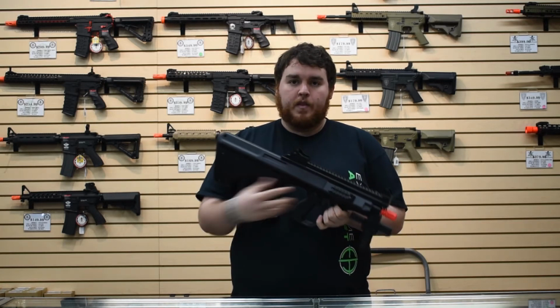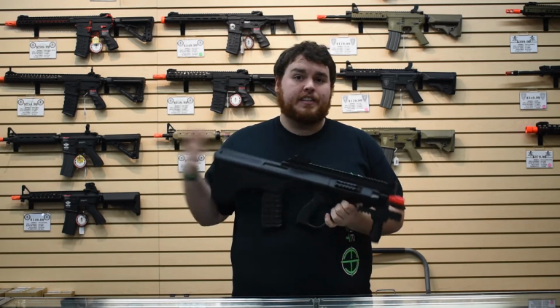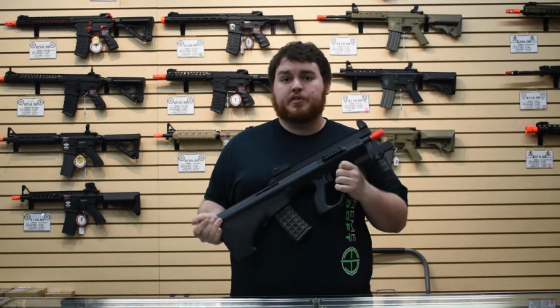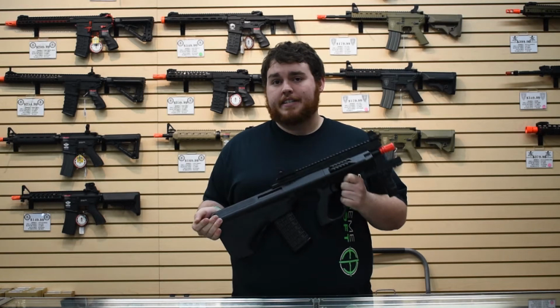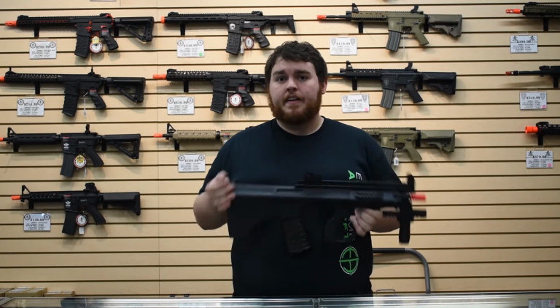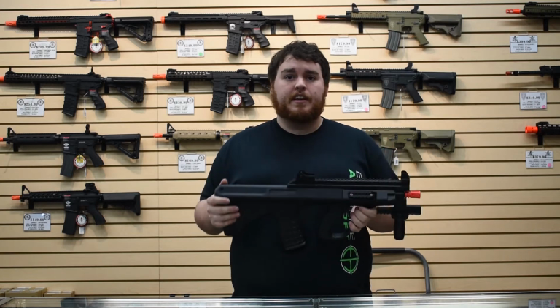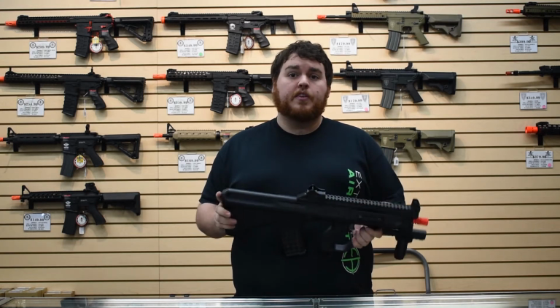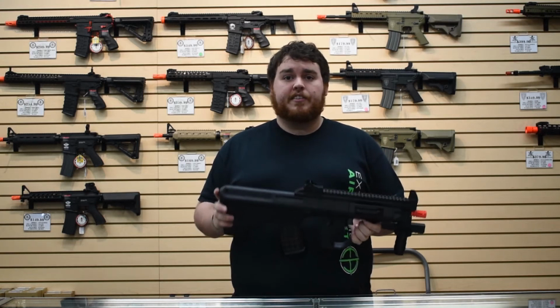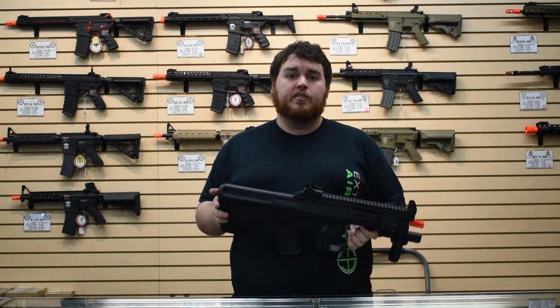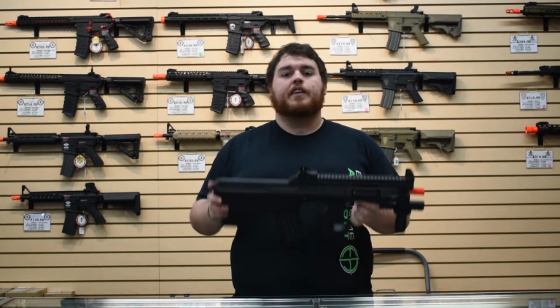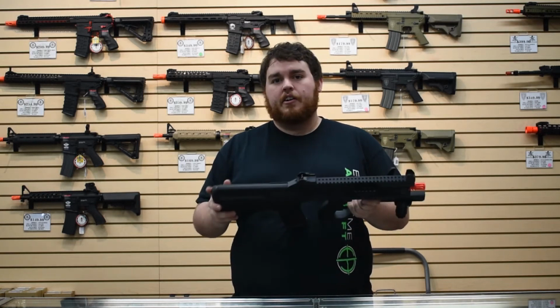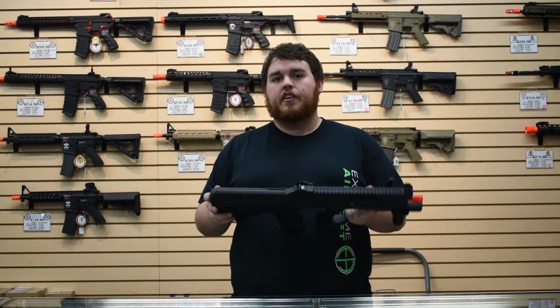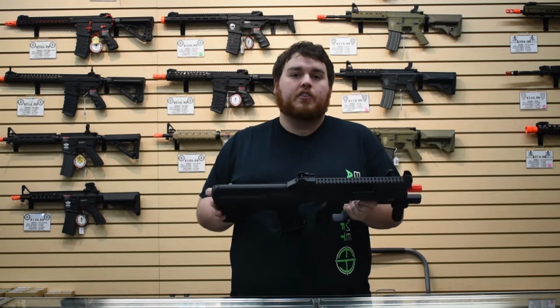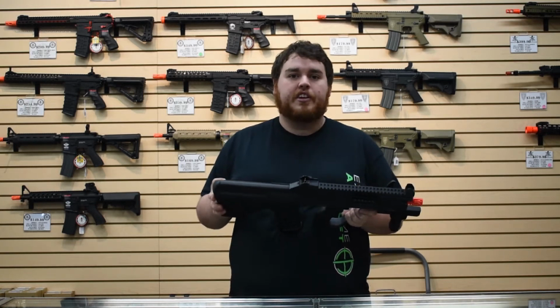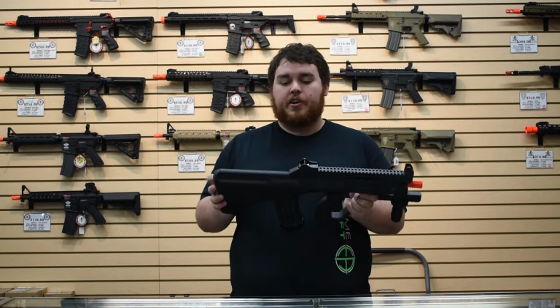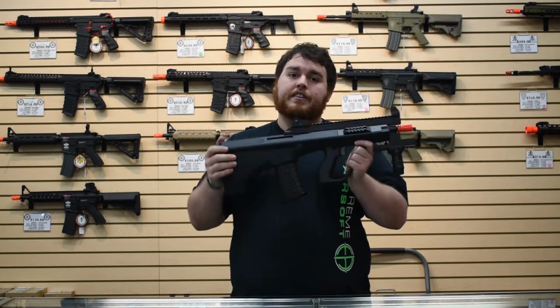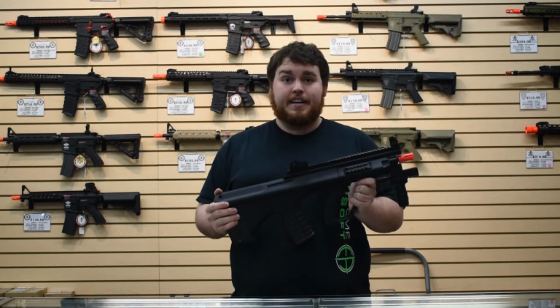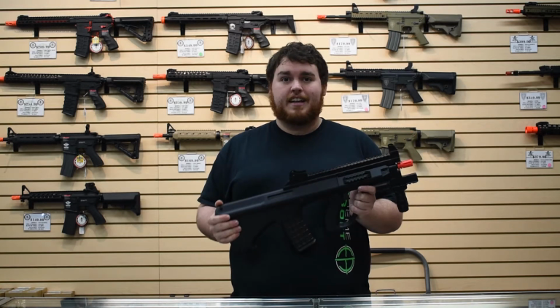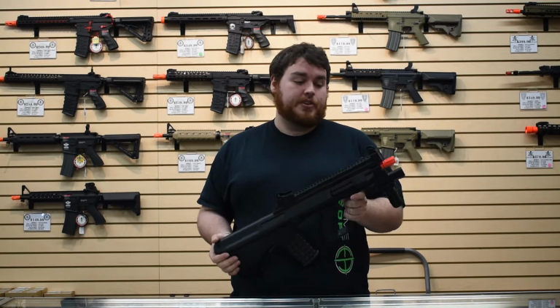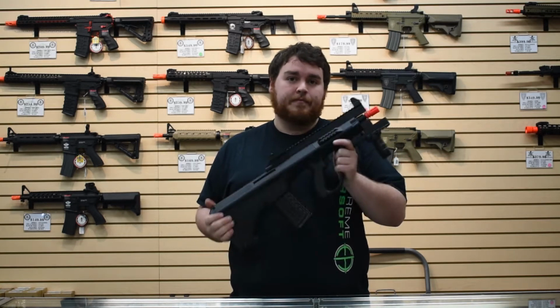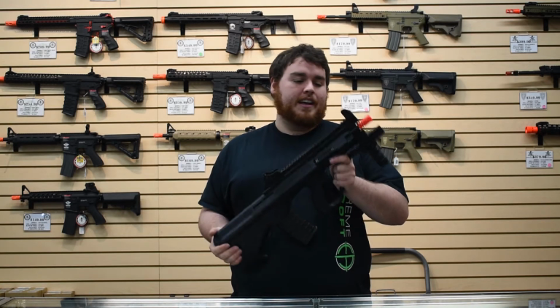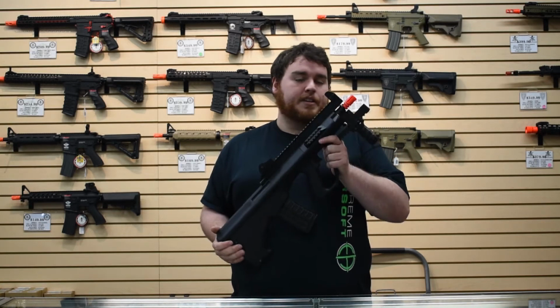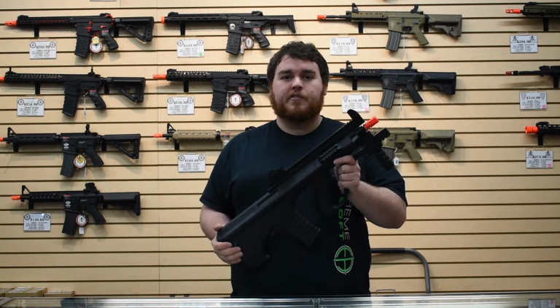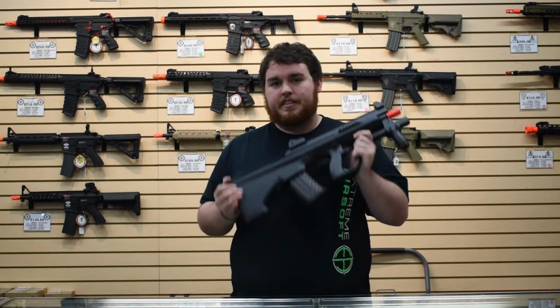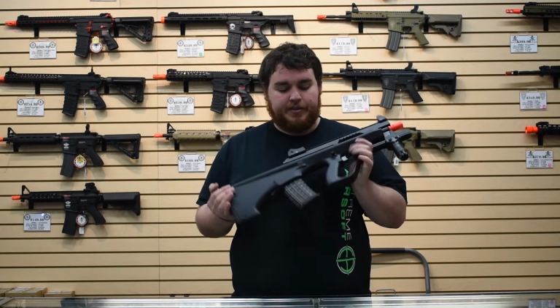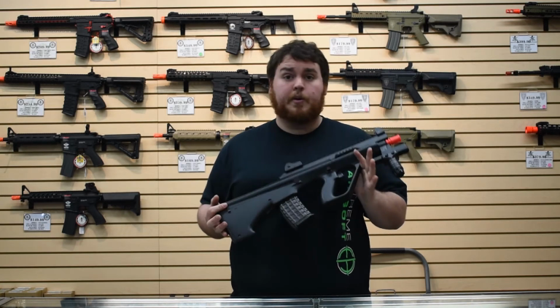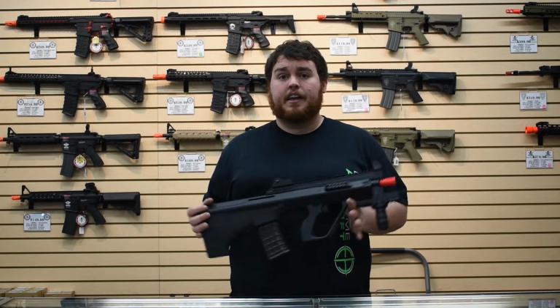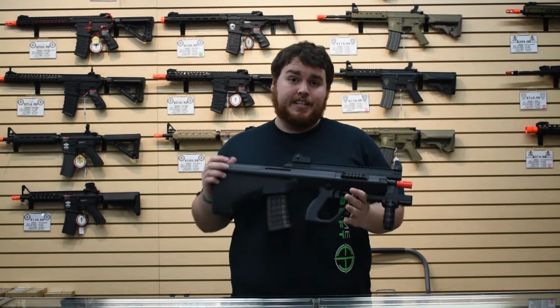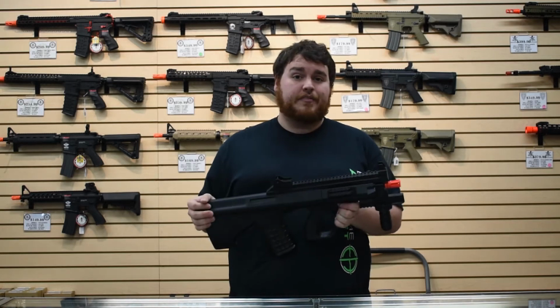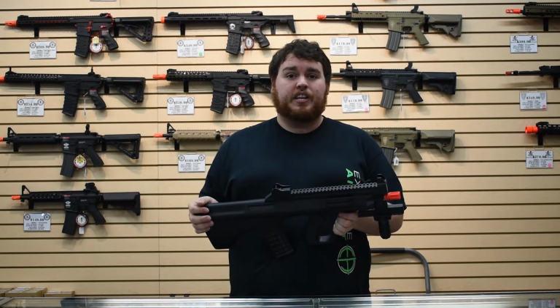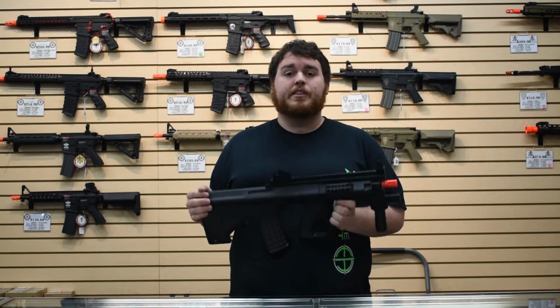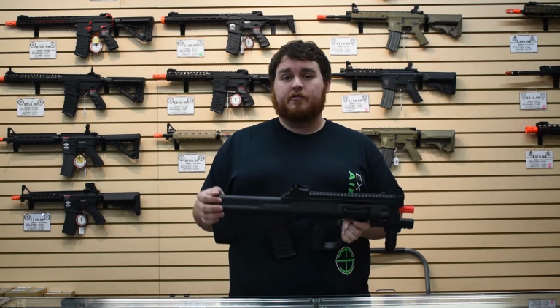The reason they use mostly plastic is that overseas it's illegal to have metal airsoft guns or metal guns in general, so it has to be plastic. But don't be fooled — this is absolutely a high quality body, and these things are definitely able to keep up with some of the best materials out there.